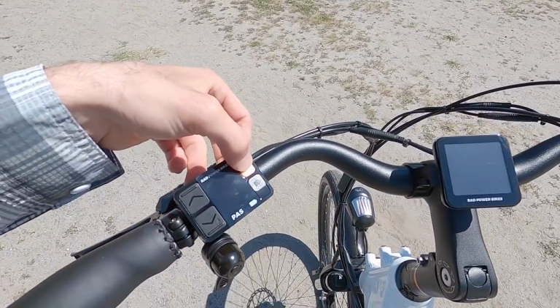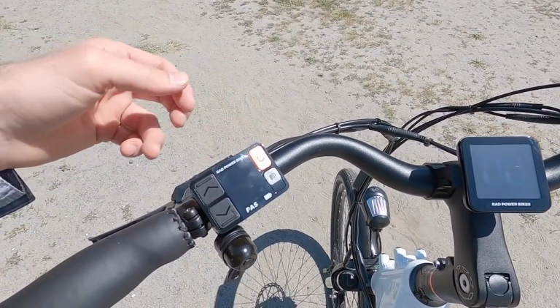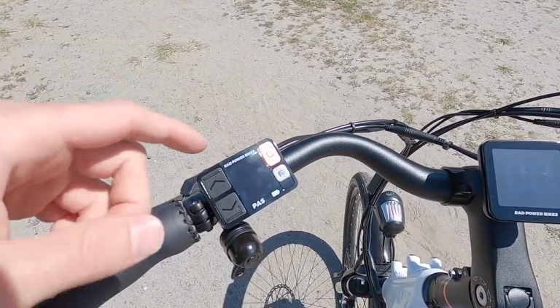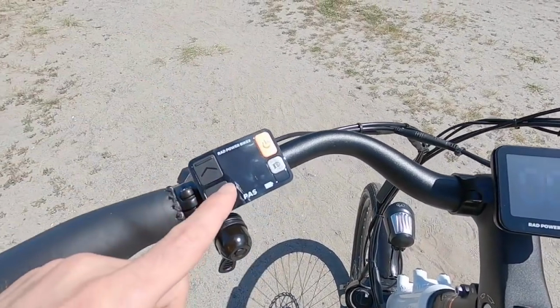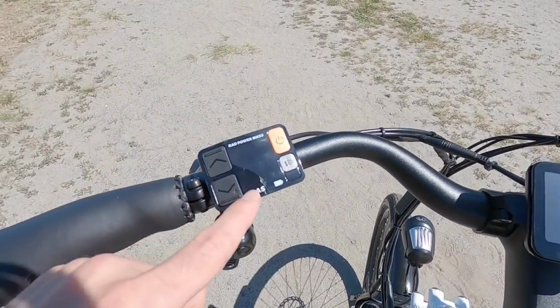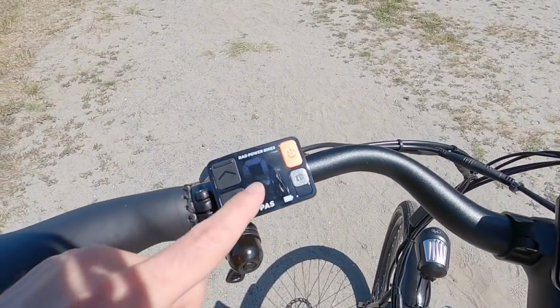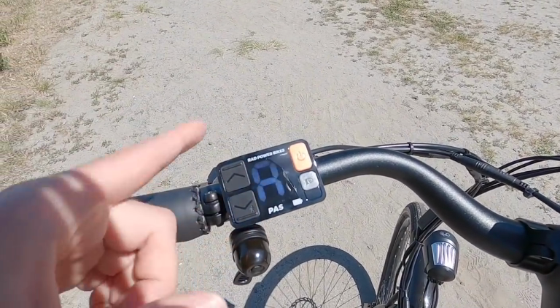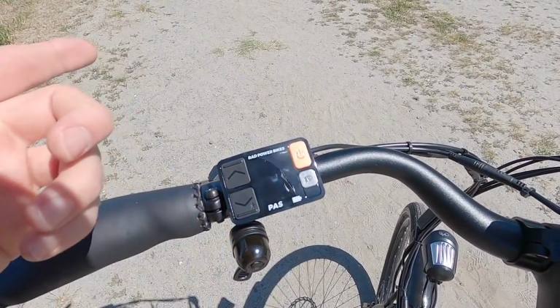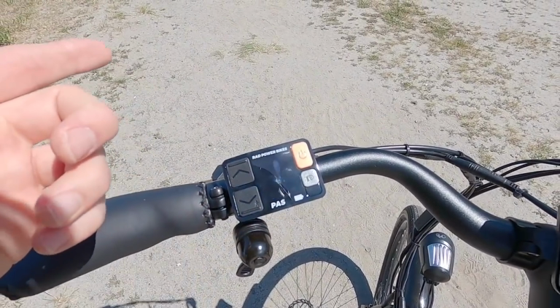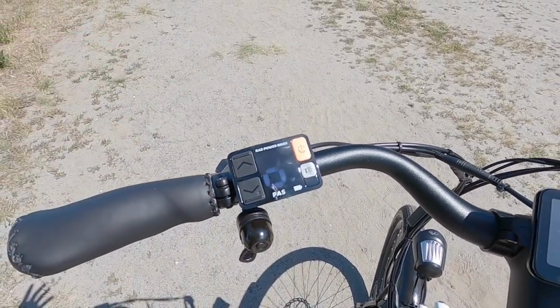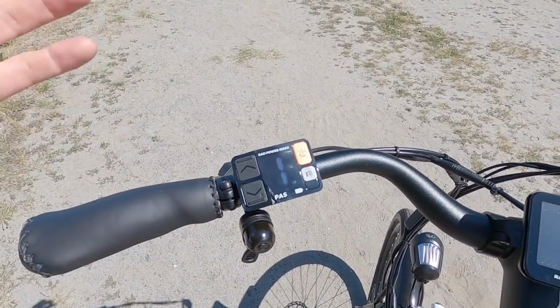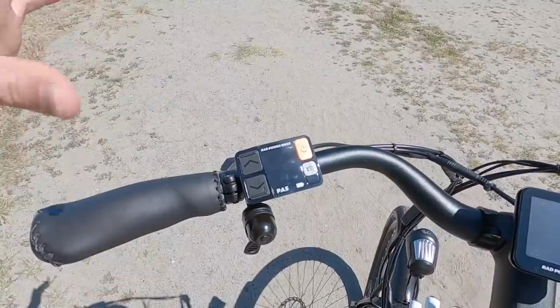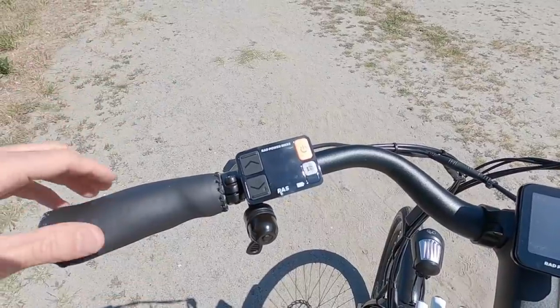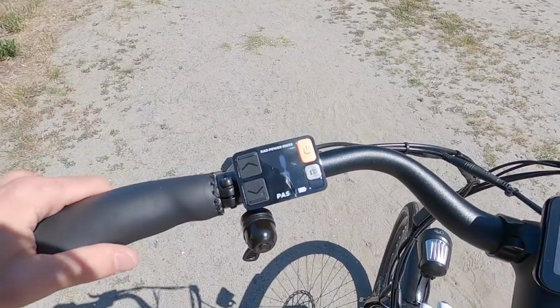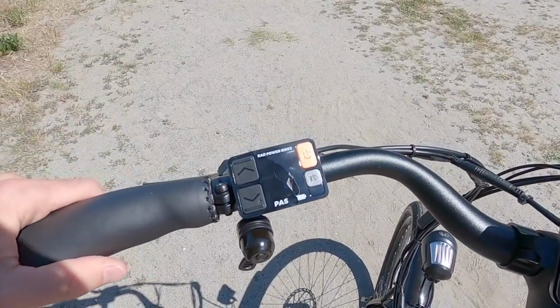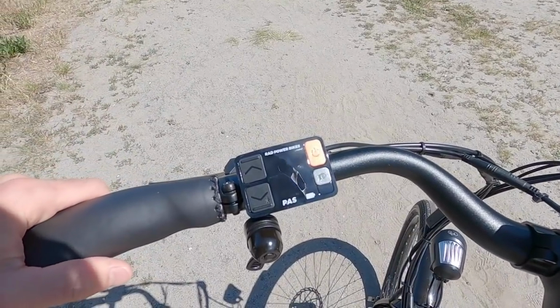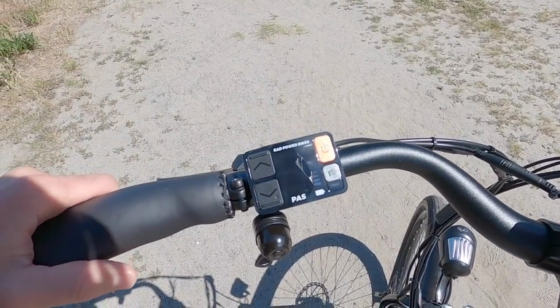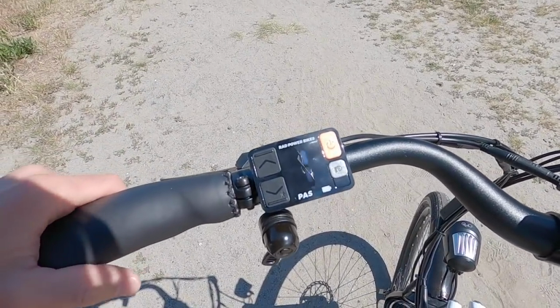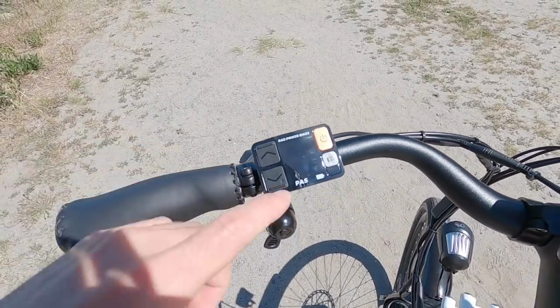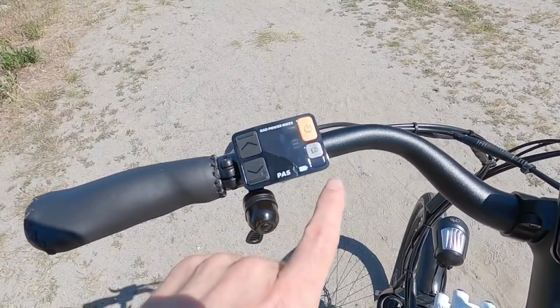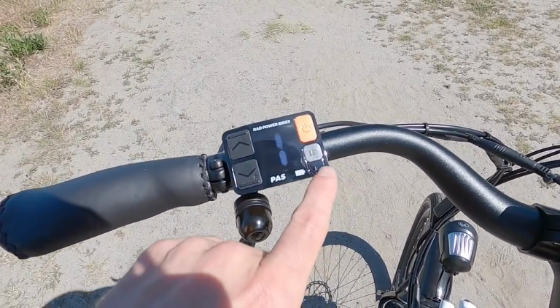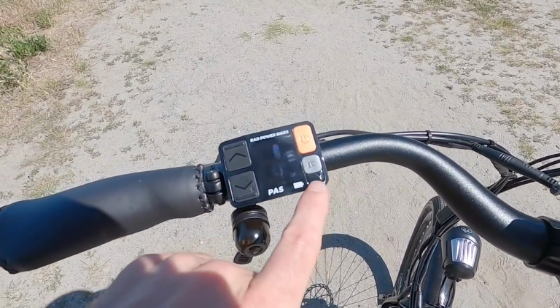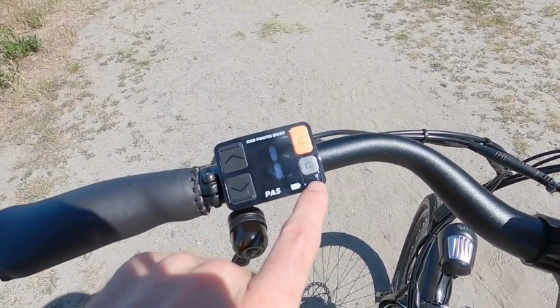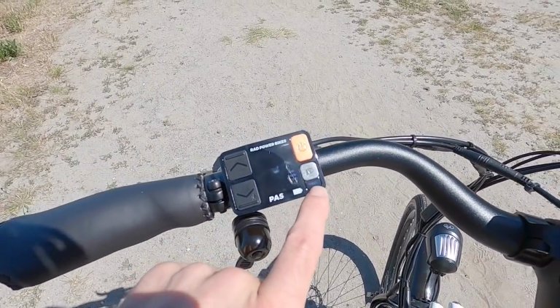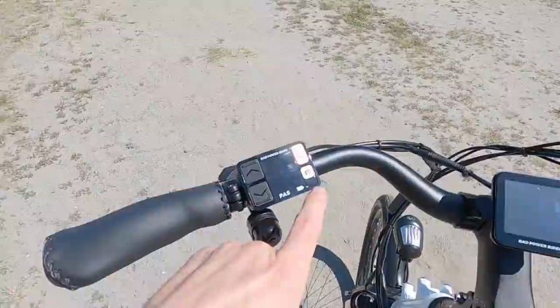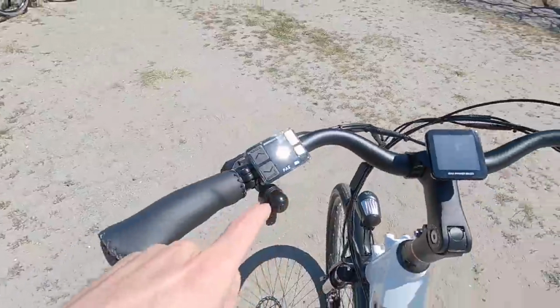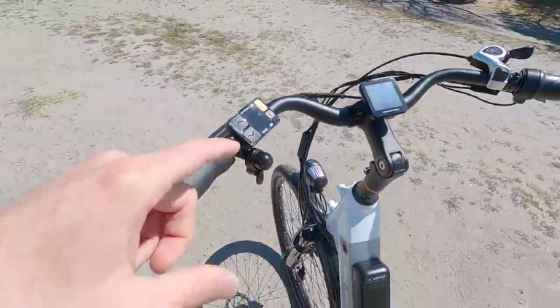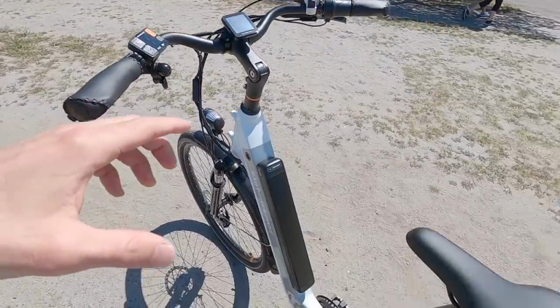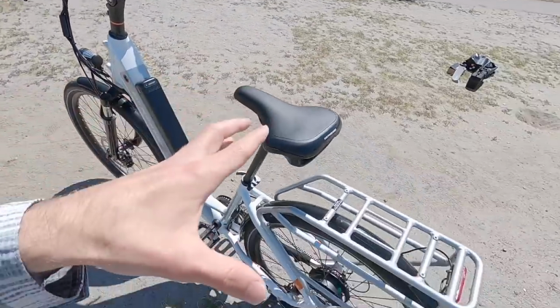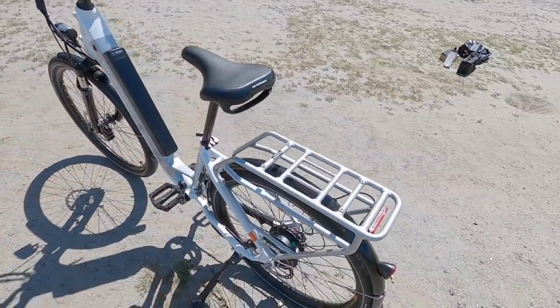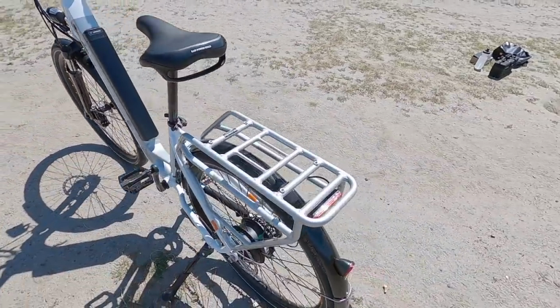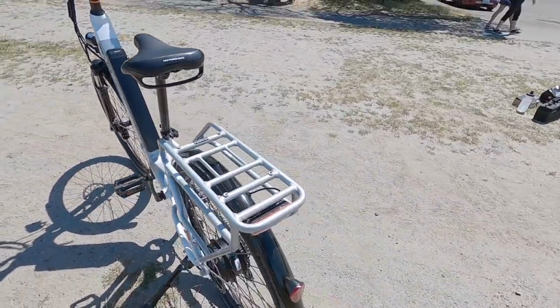If I press the power button here — look: R-A-D. Very cool, it's giving you some fun in the background. The light comes on automatically for safety. In the rear we have a Spanninga solo — it's a single LED.